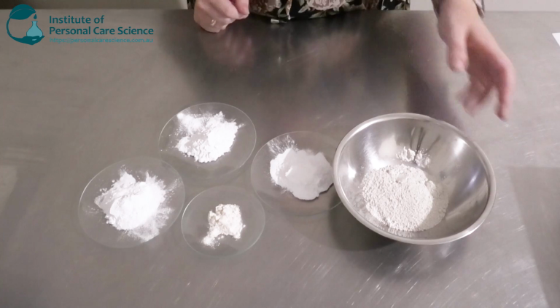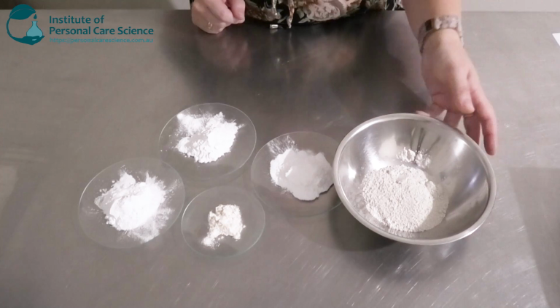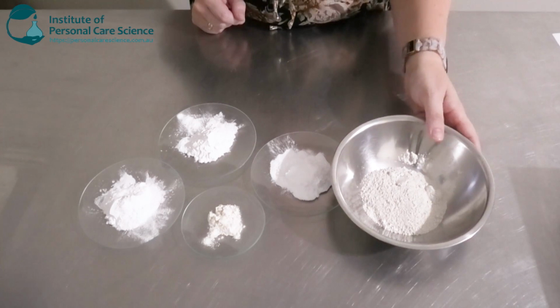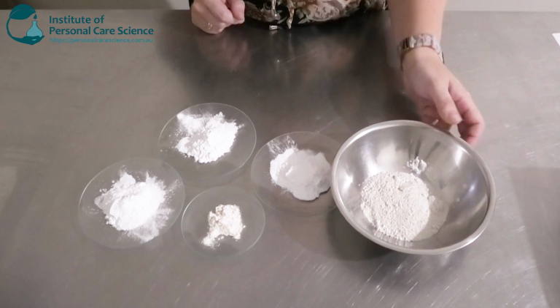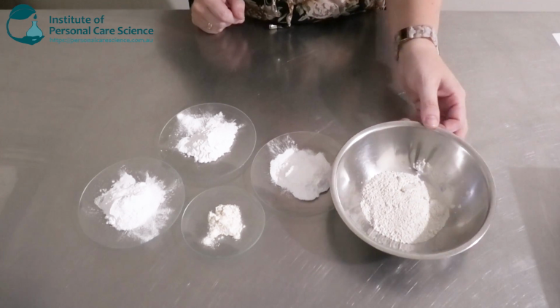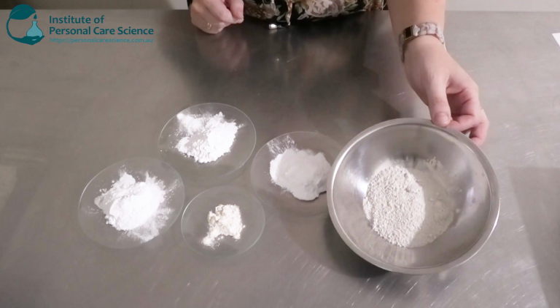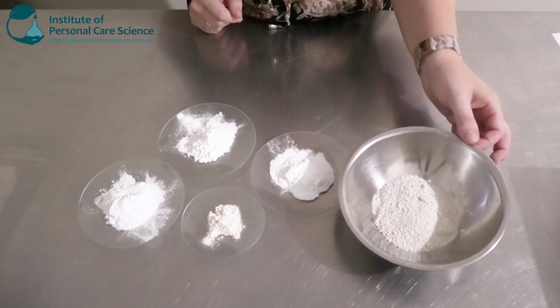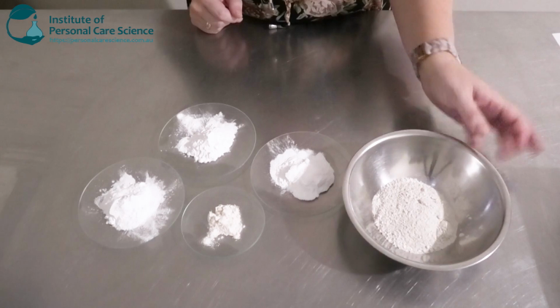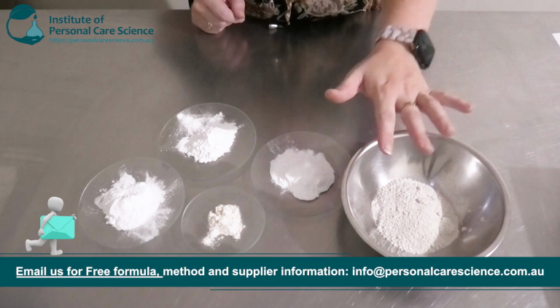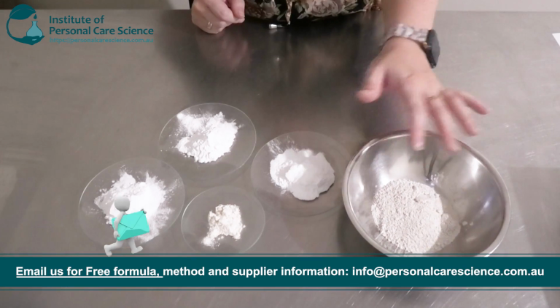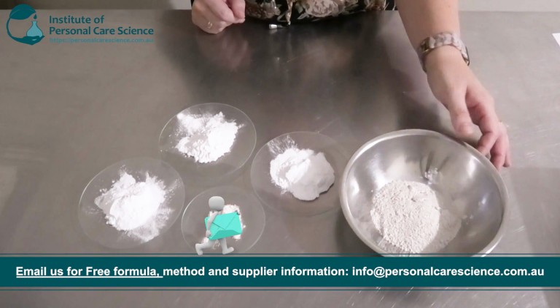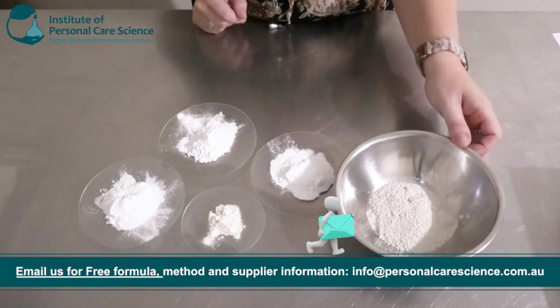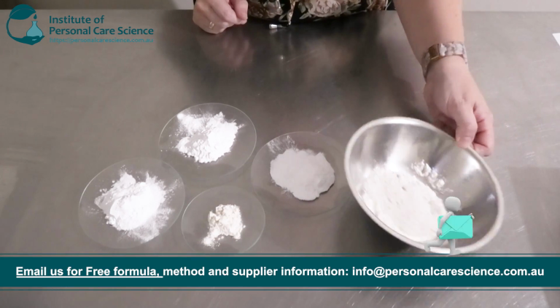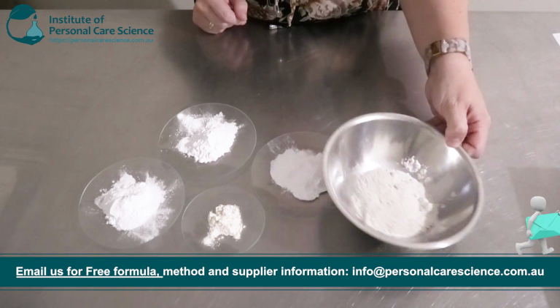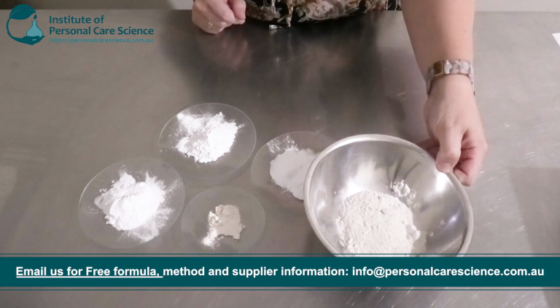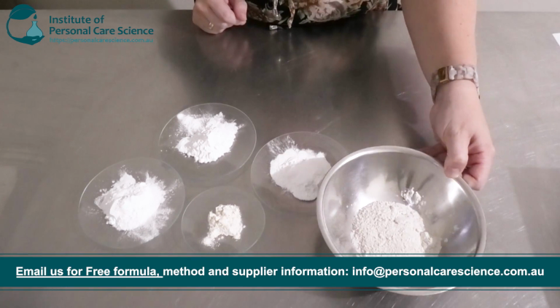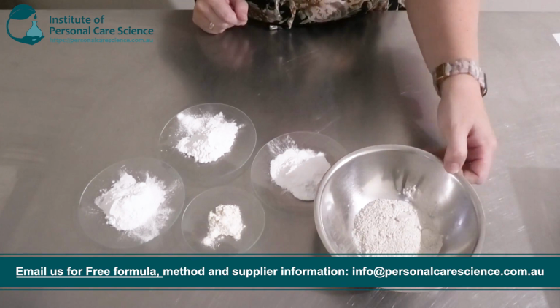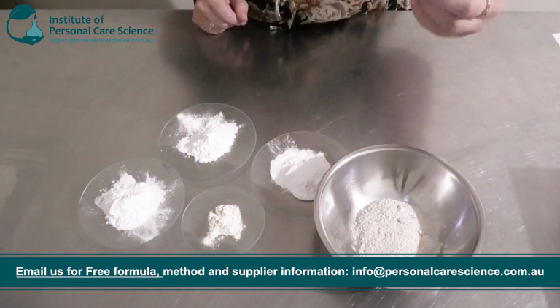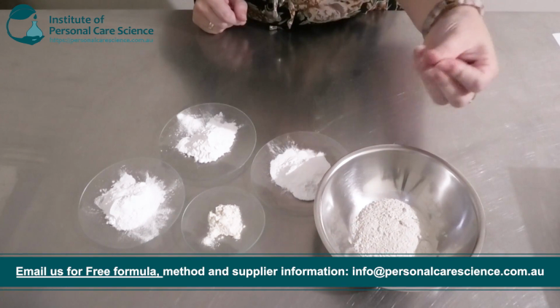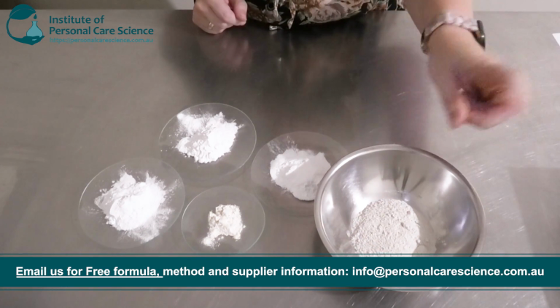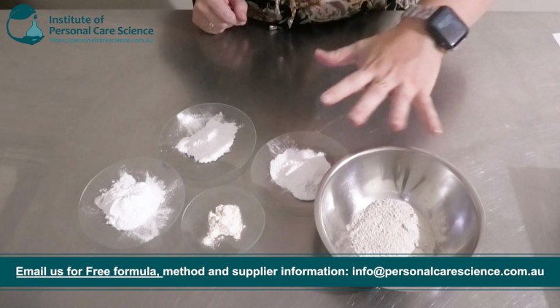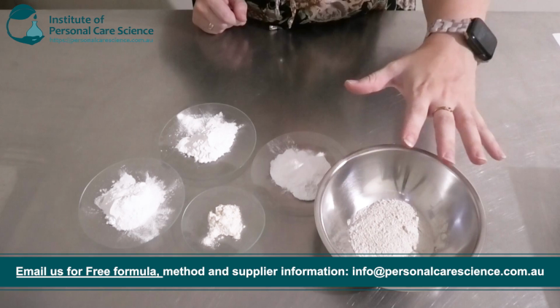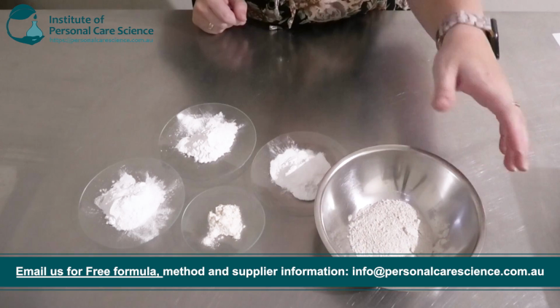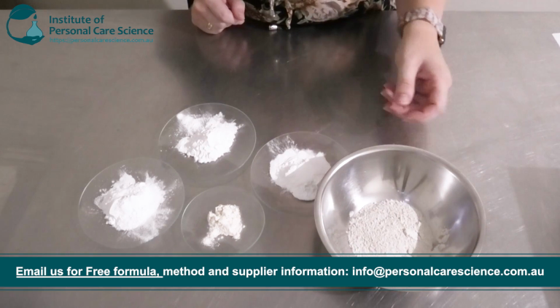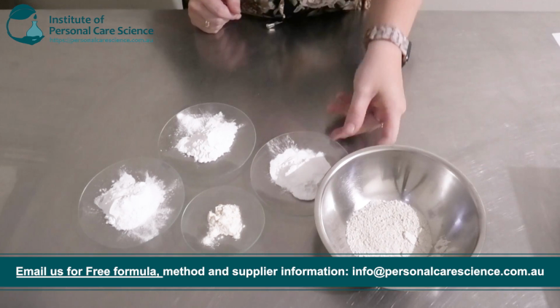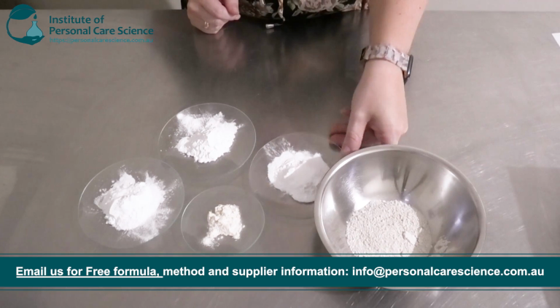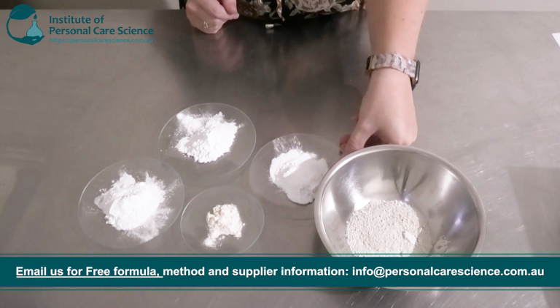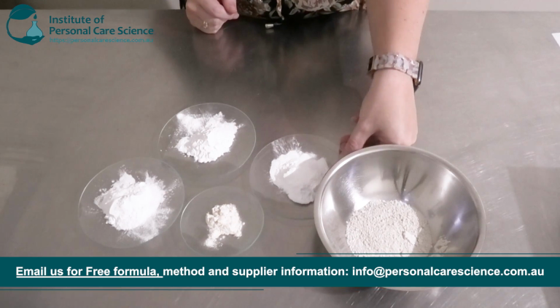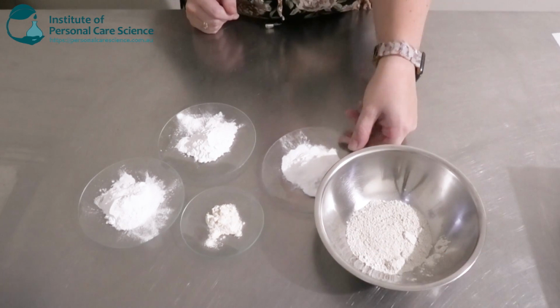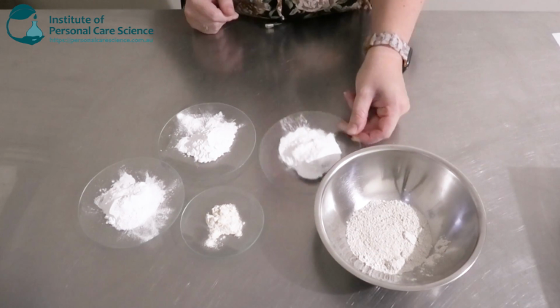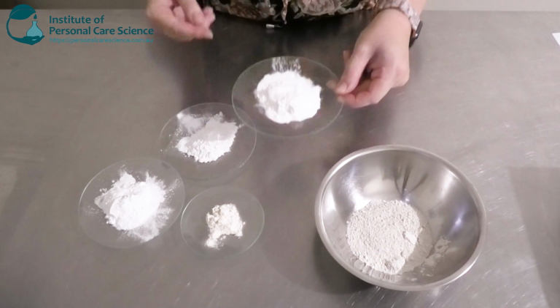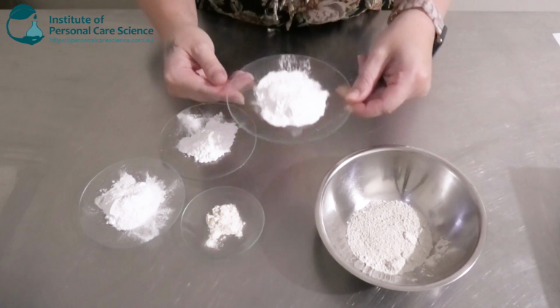Now let me show you how easy it is to put it together. Firstly, I have here my mica — this is a plain white mica, cosmetic grade. This is going to help give it a nice slip and also help it to spread. Now I'm going to be adding a couple of powdered surfactants.